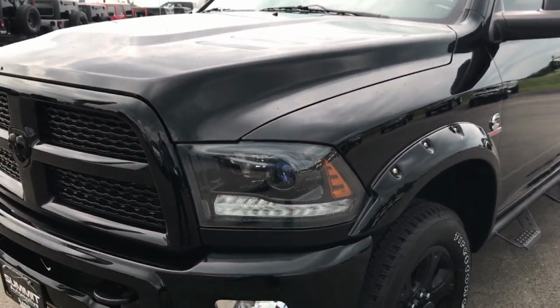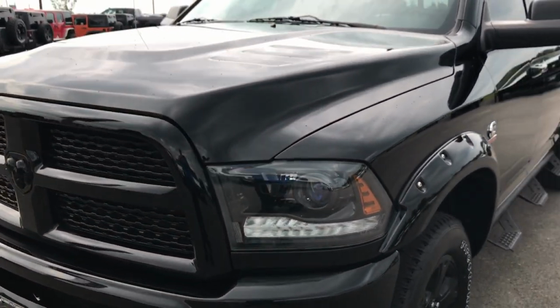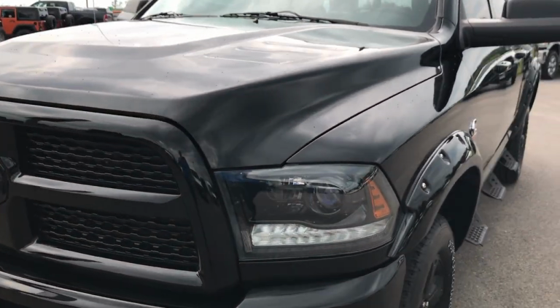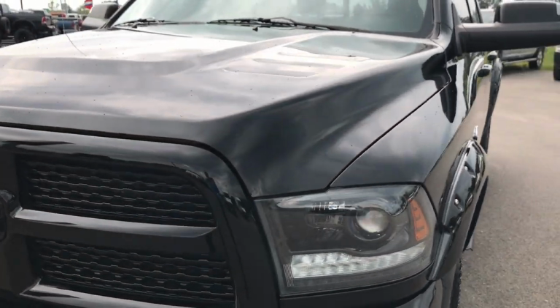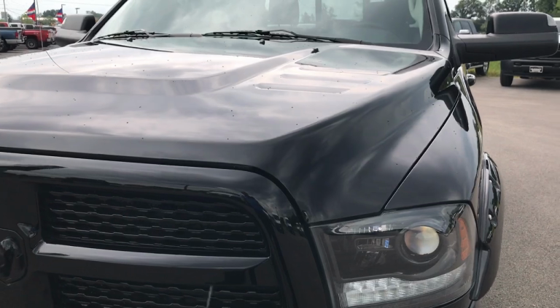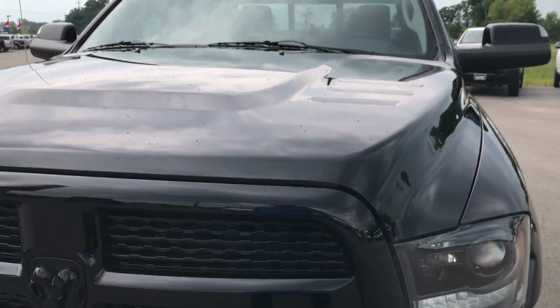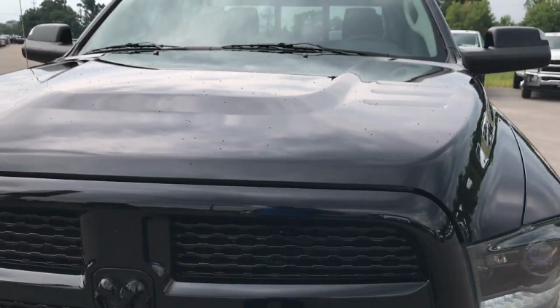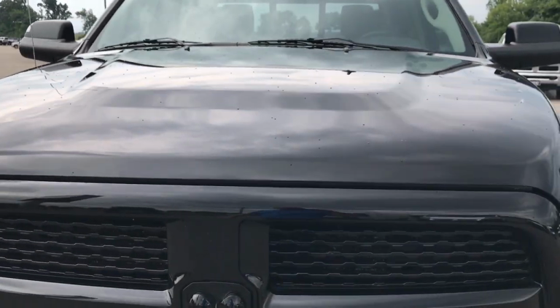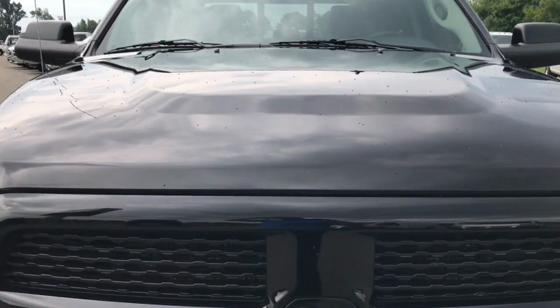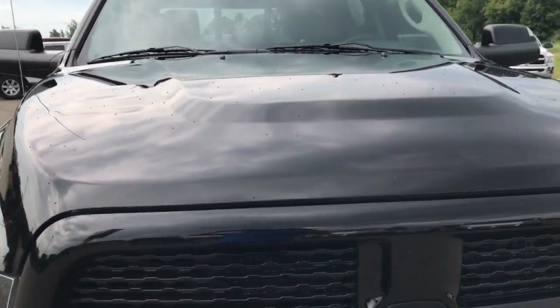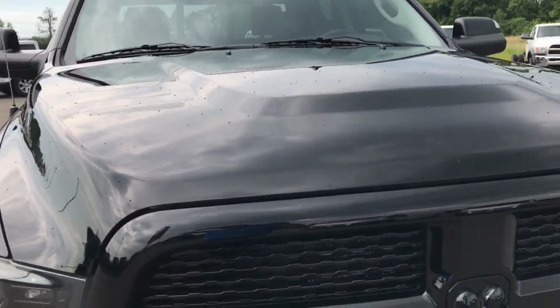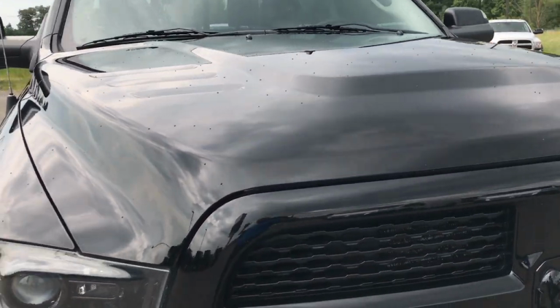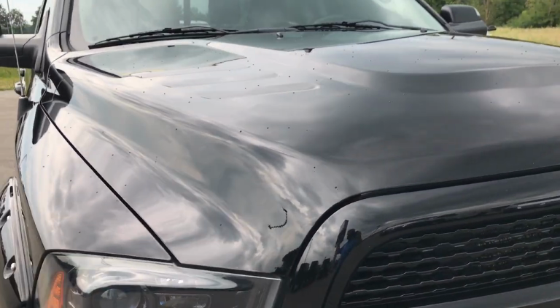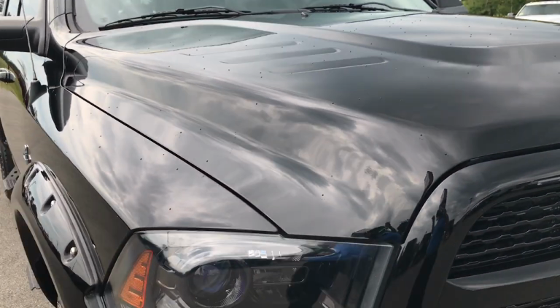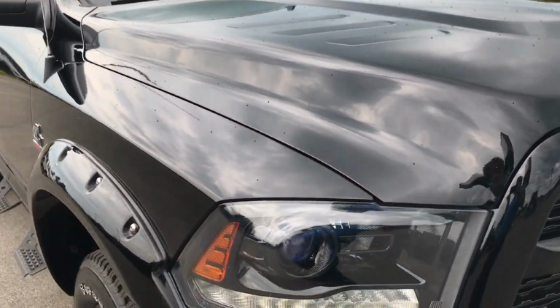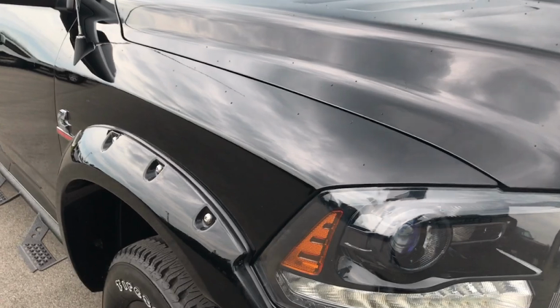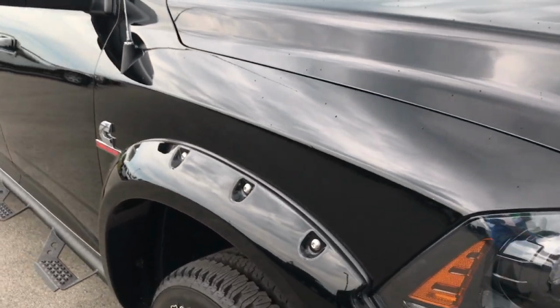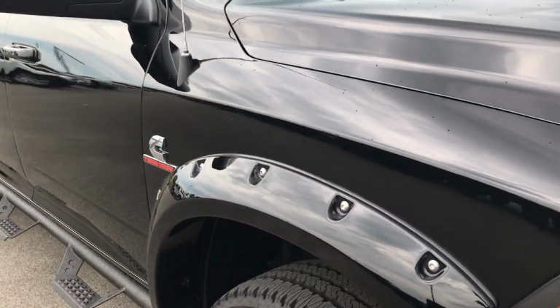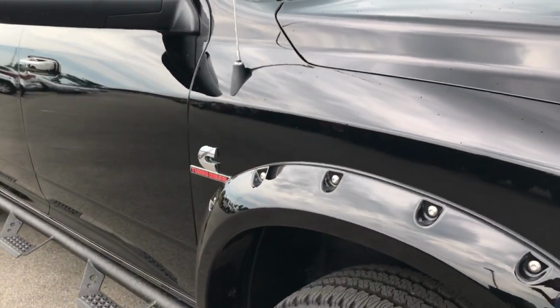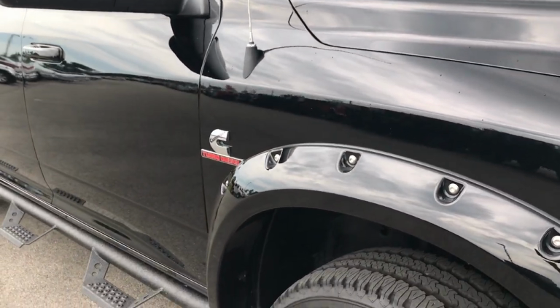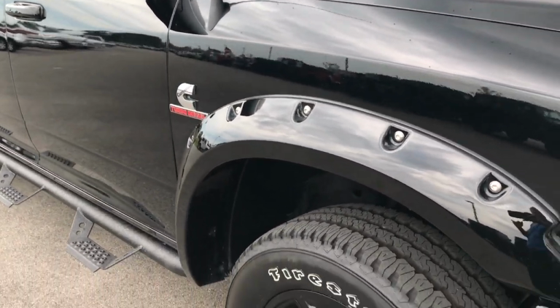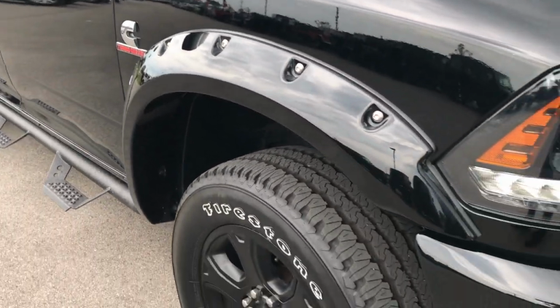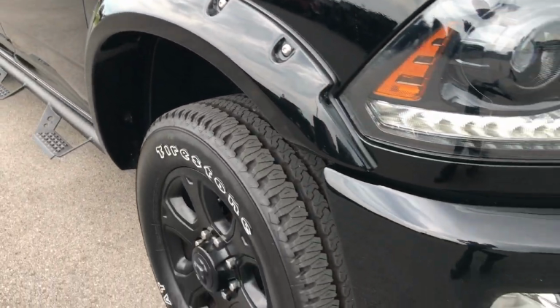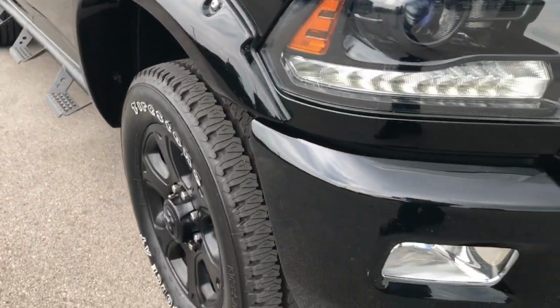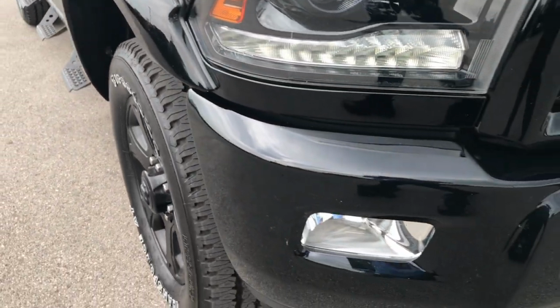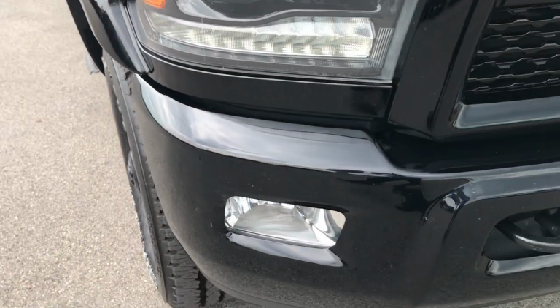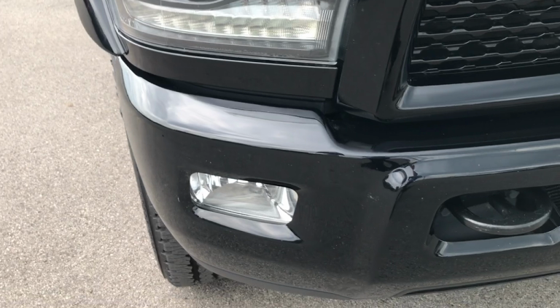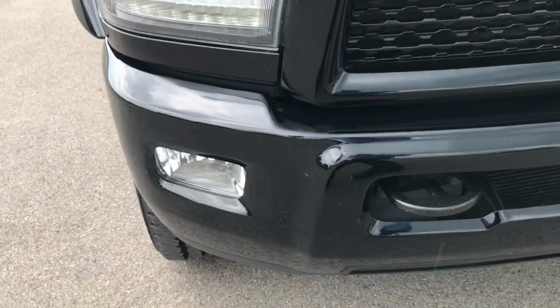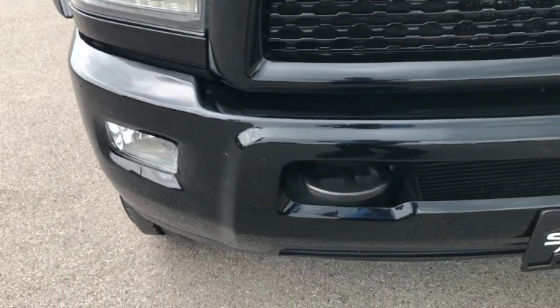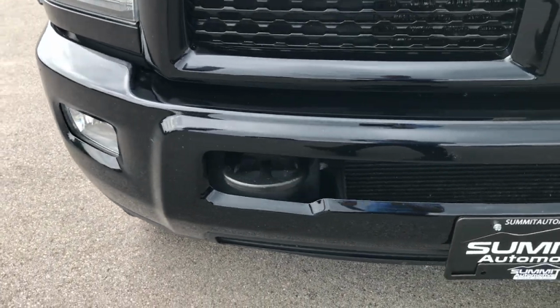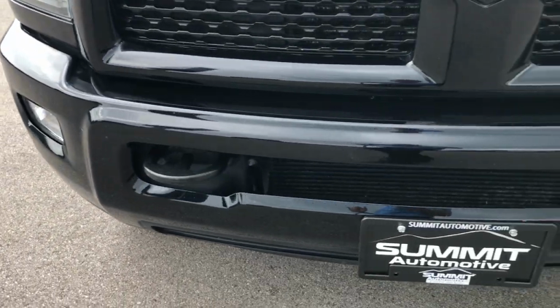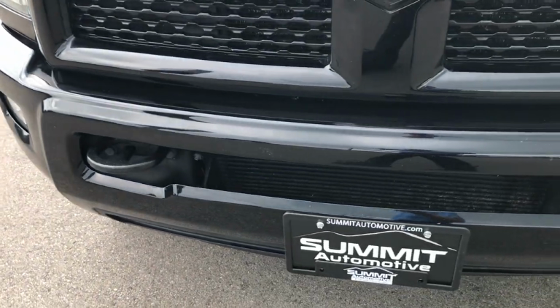This truck has the 6.7 liter Cummins diesel. From this HD video, you'll be able to tell that this truck is extremely clean all the way around. If you don't have HD, turn it on HD right now so you can see just how clean this truck is.